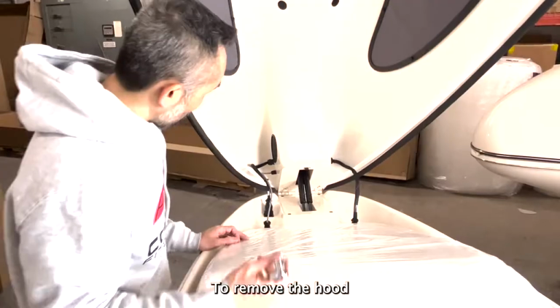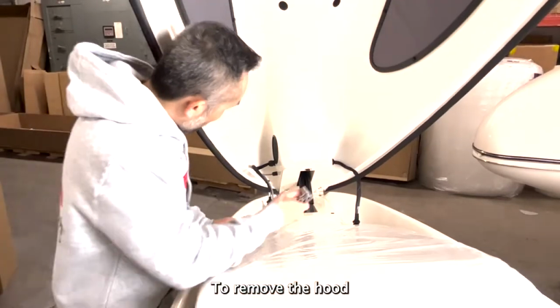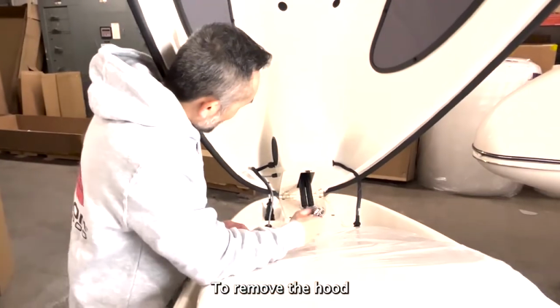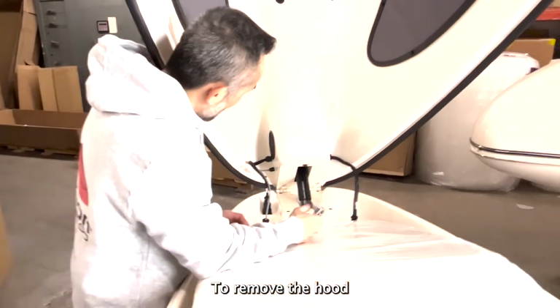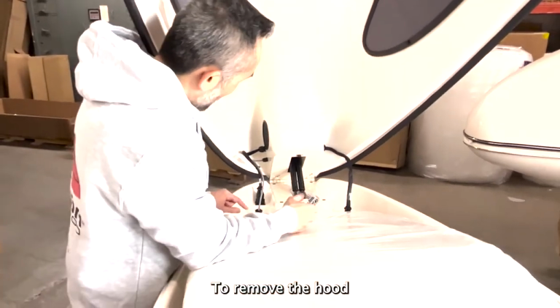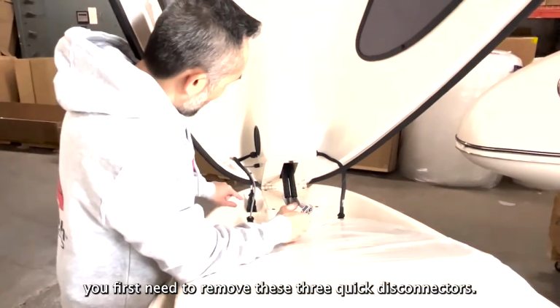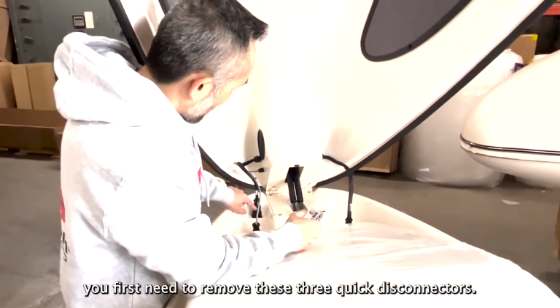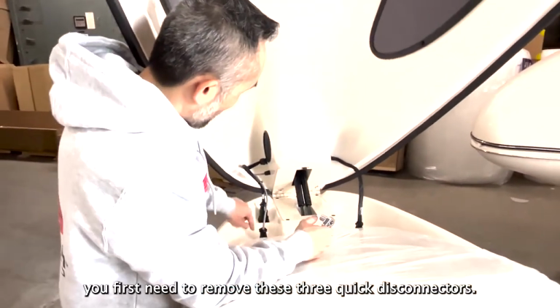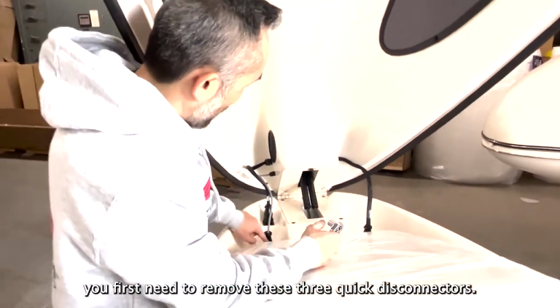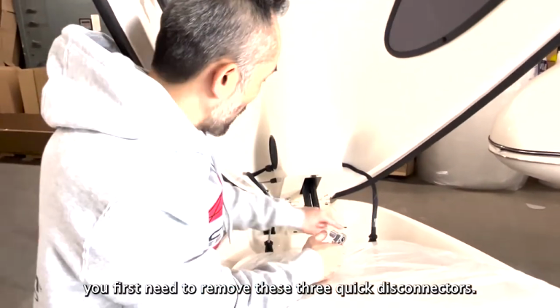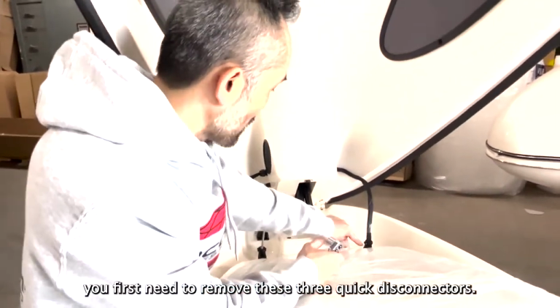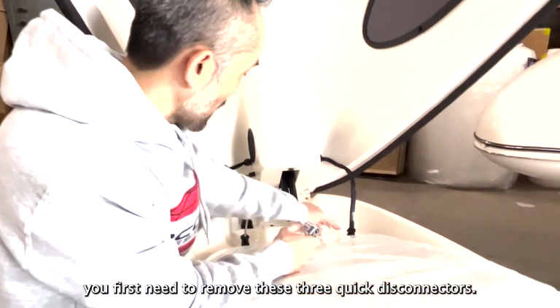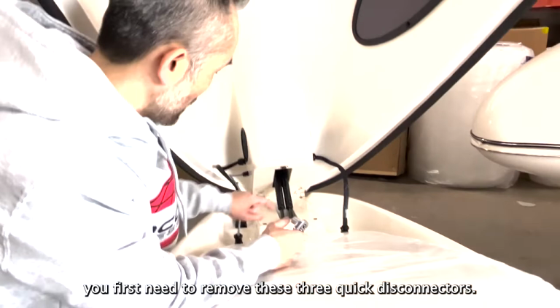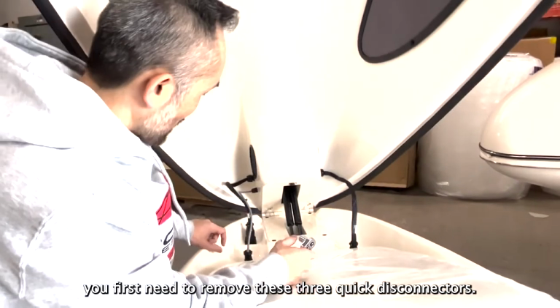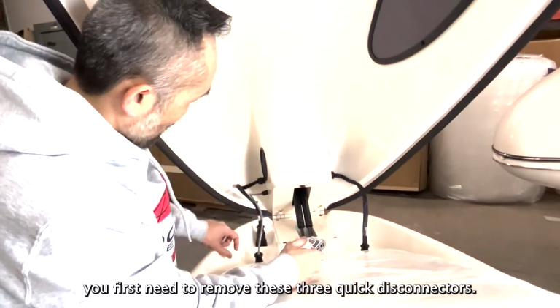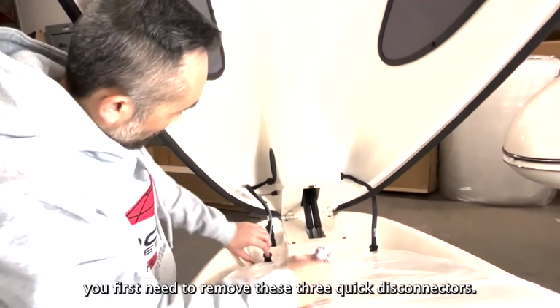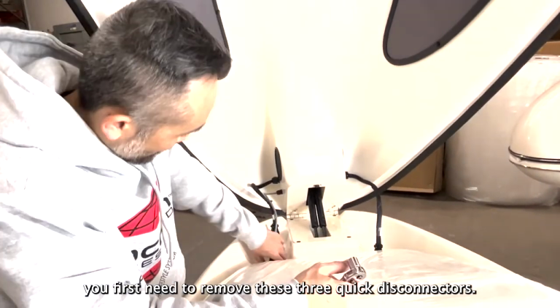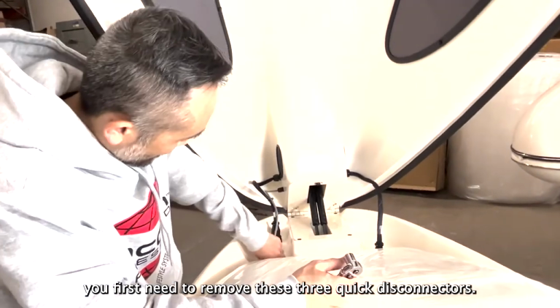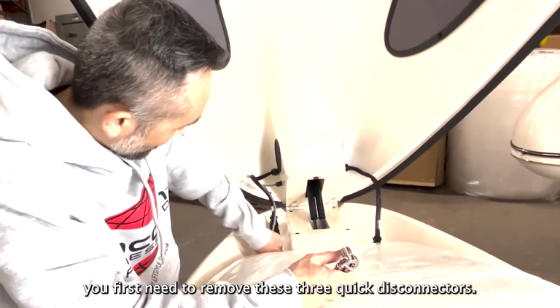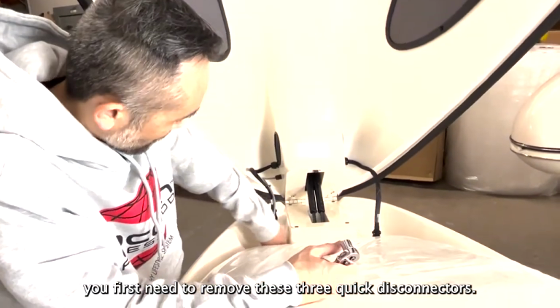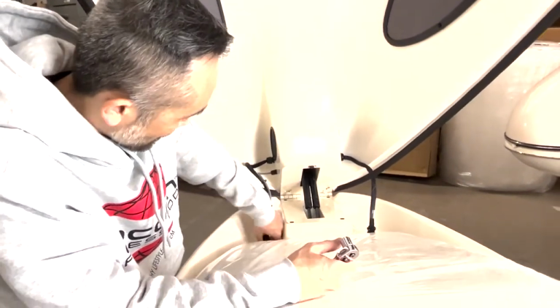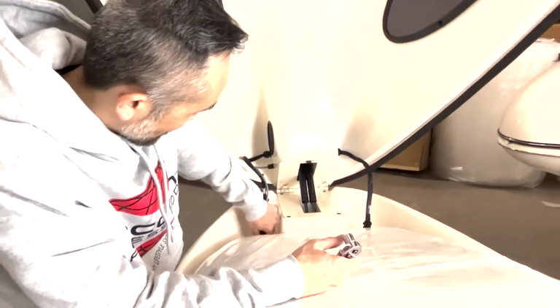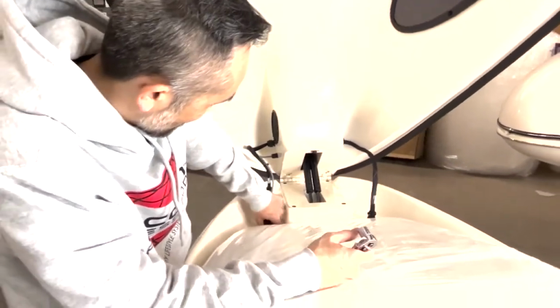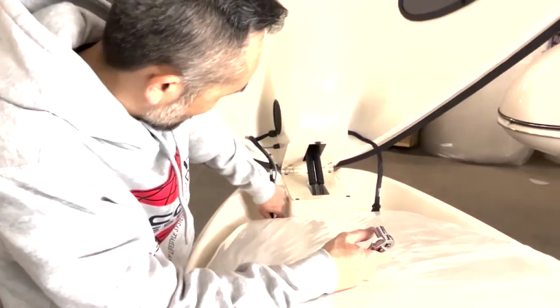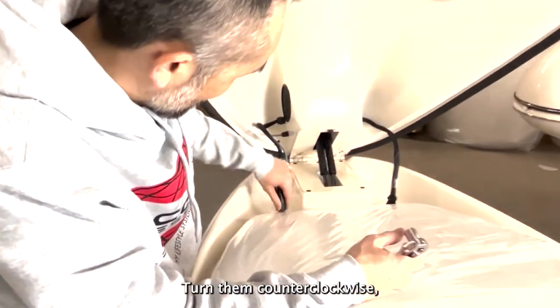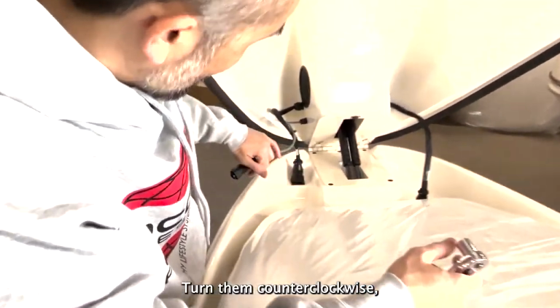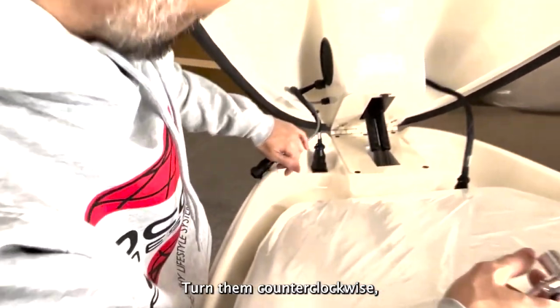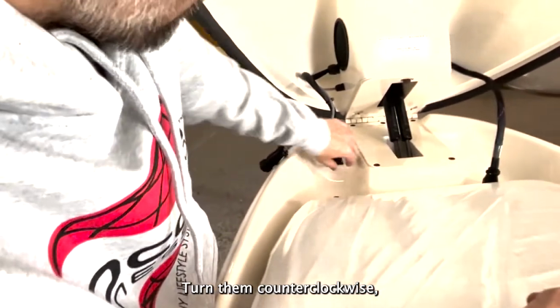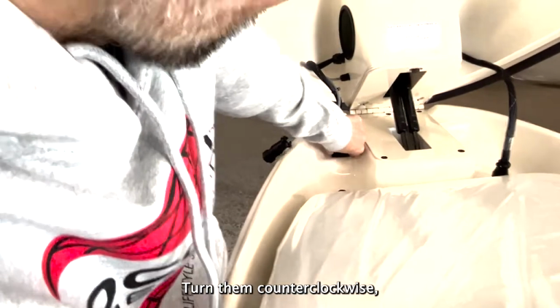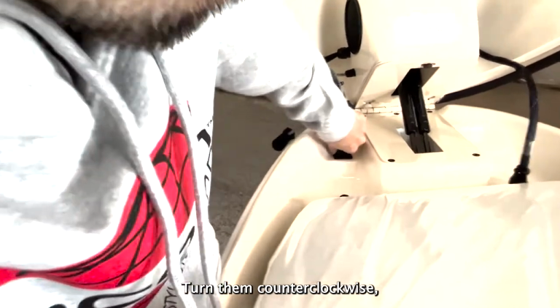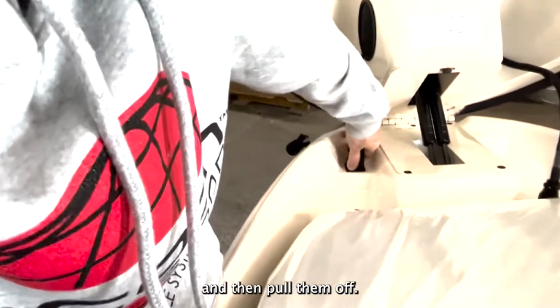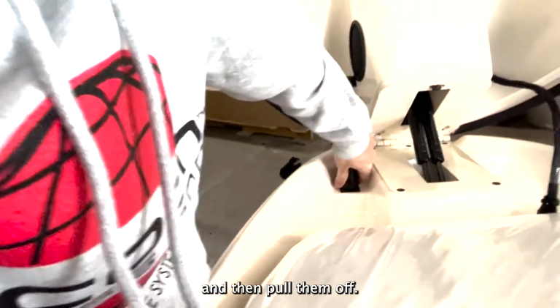To remove the hood, you first need to remove these three quick disconnectors. Turn them counterclockwise and pull them off.